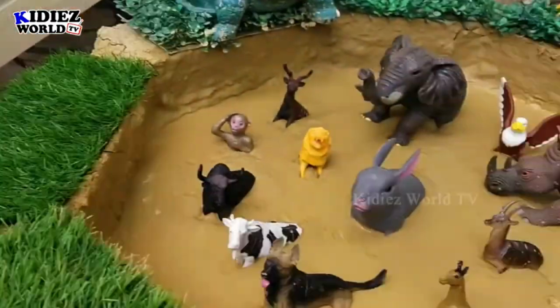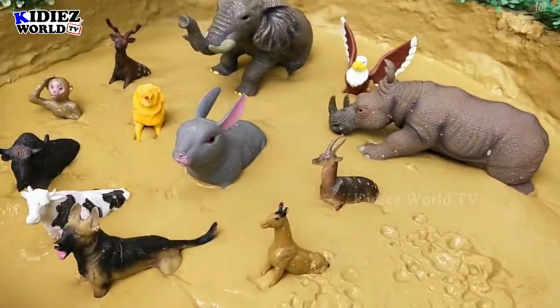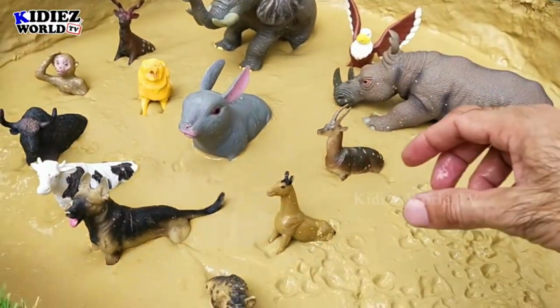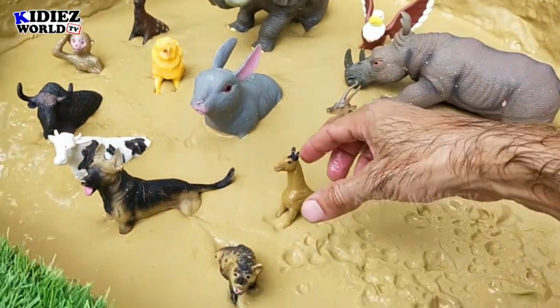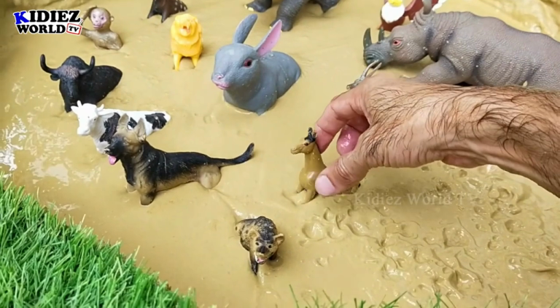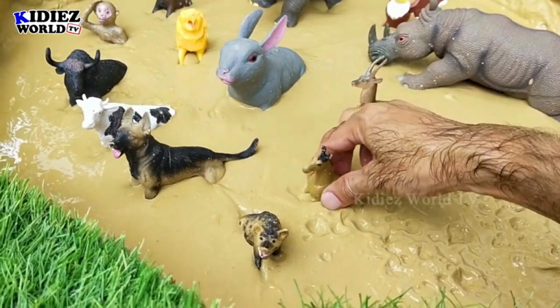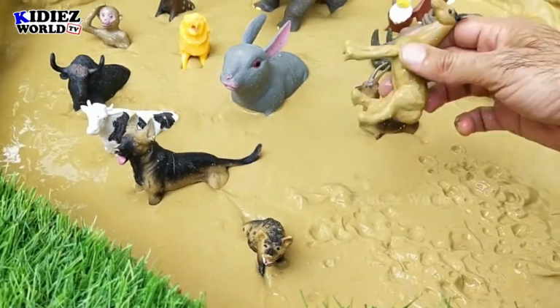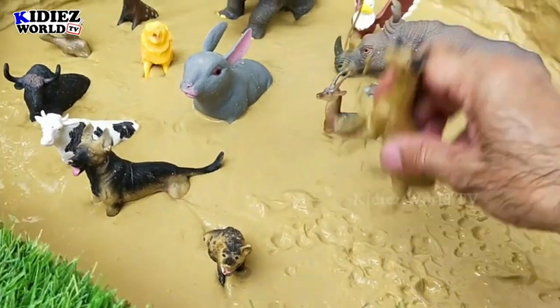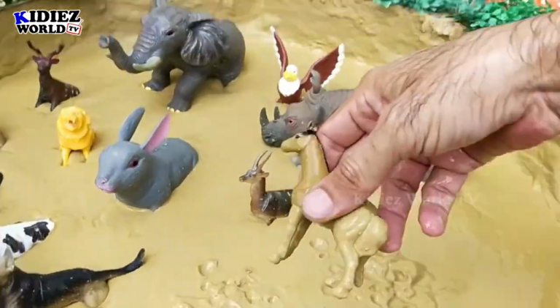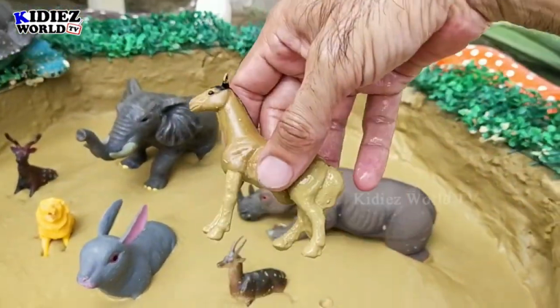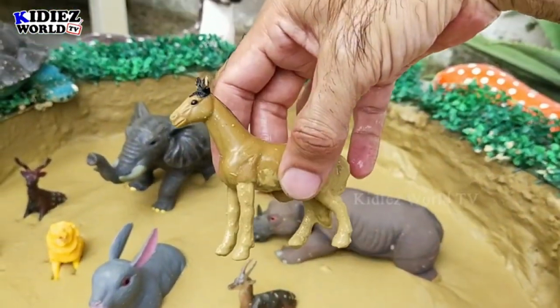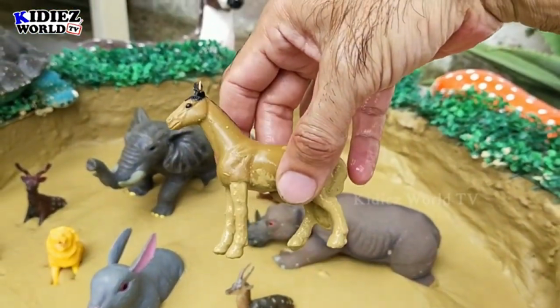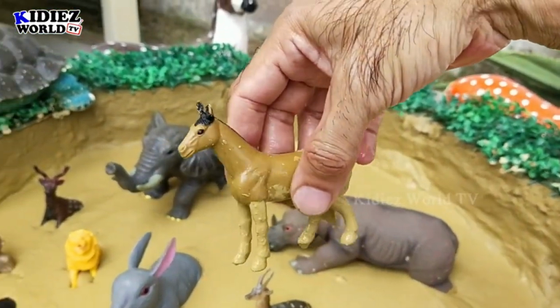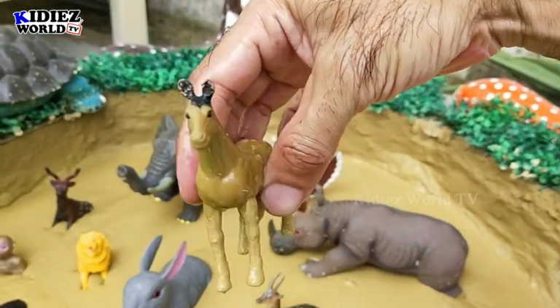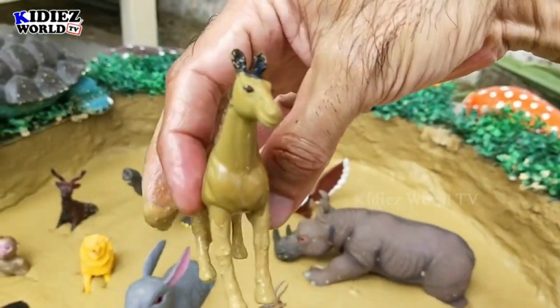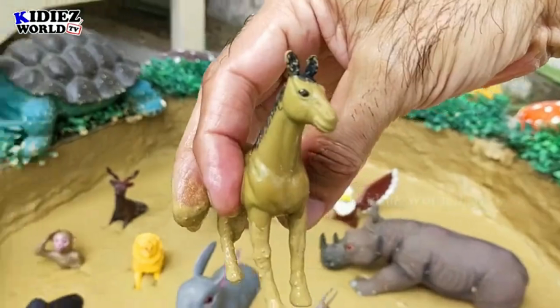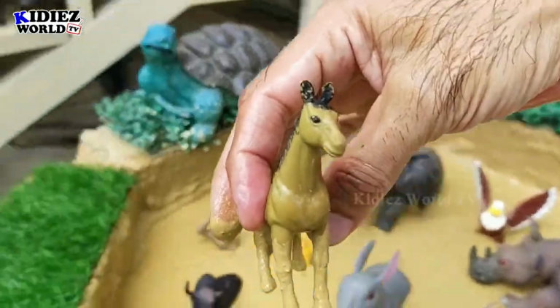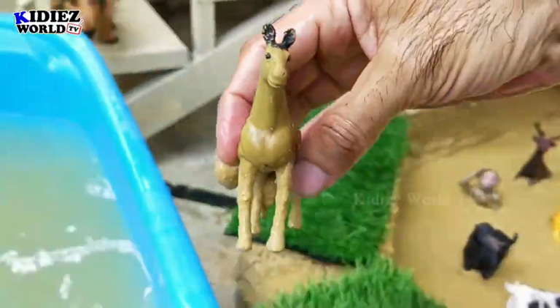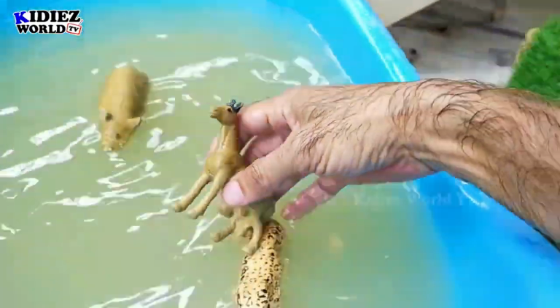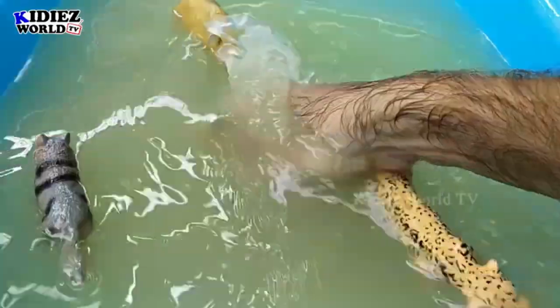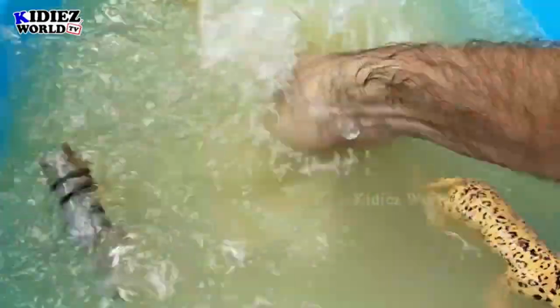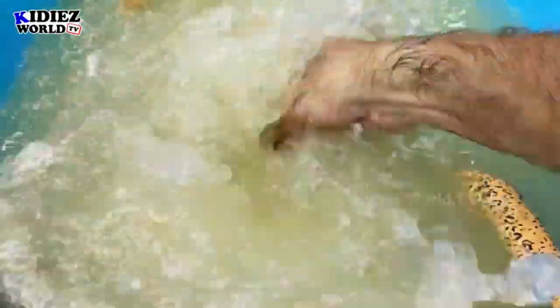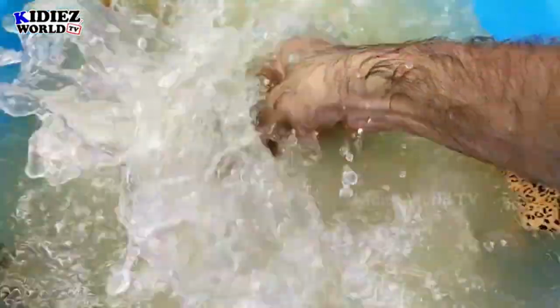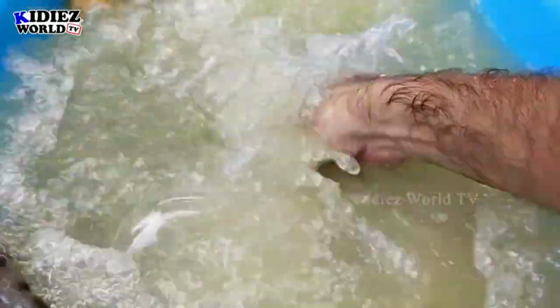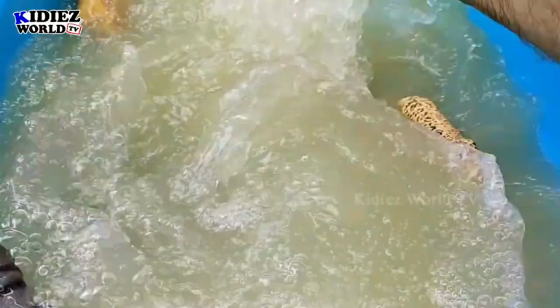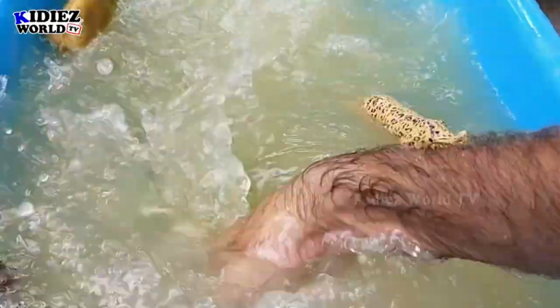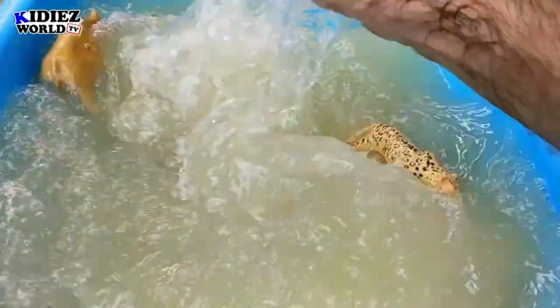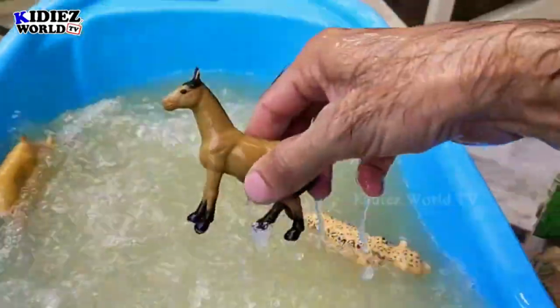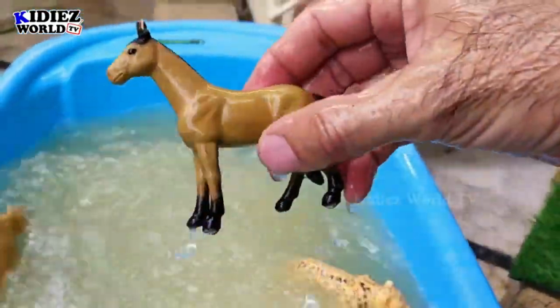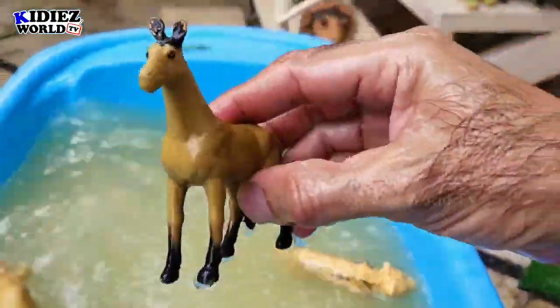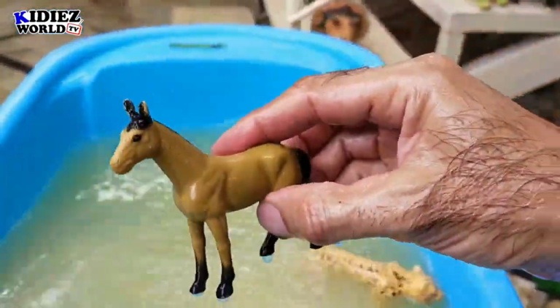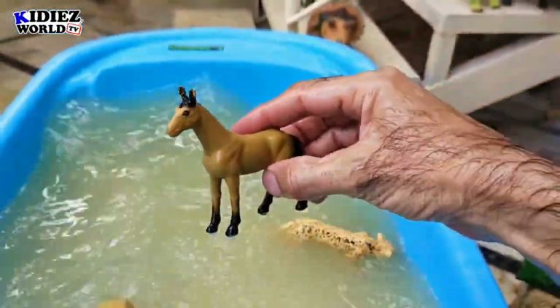Let's check out the next one. We have a horse. Horse is a big farm animal, a very cute and very loyal one. Let's watch him — here we go, horse!